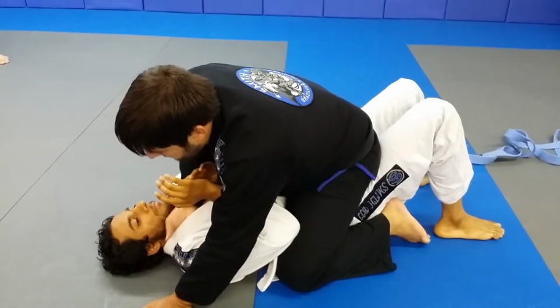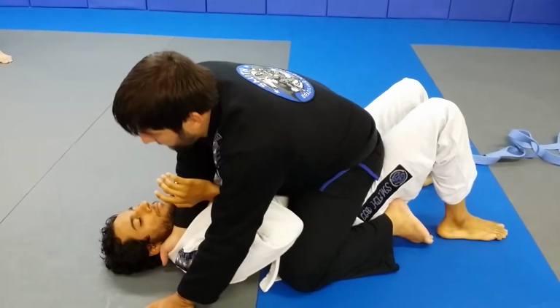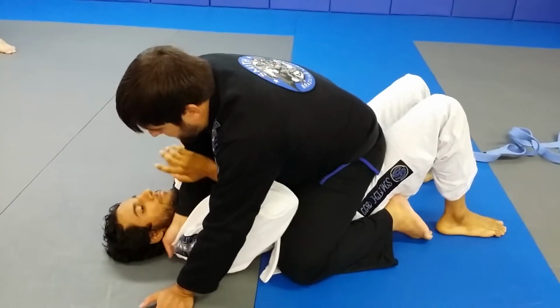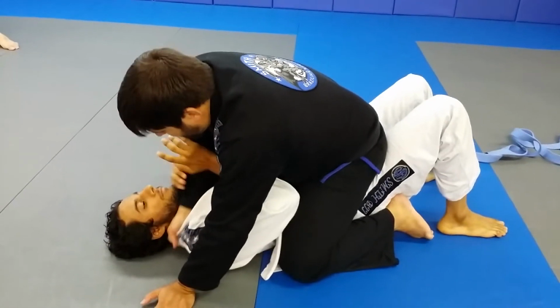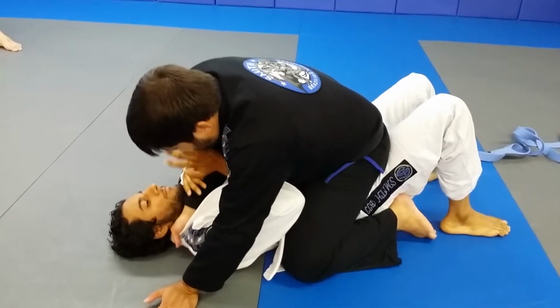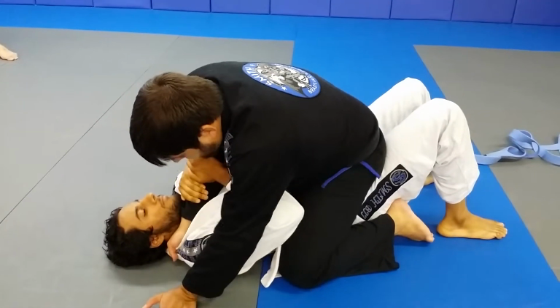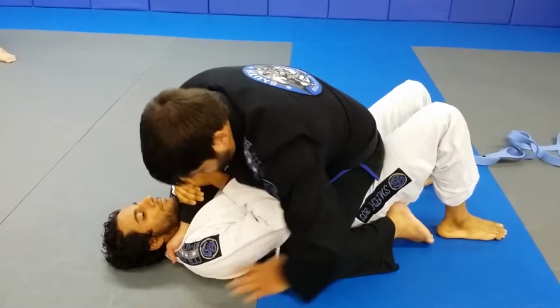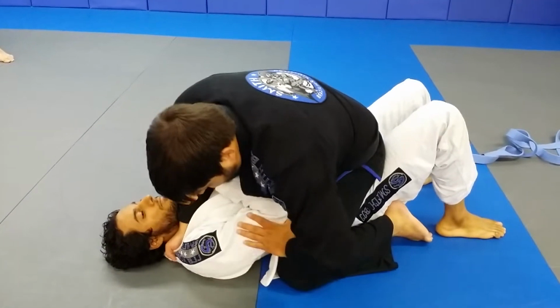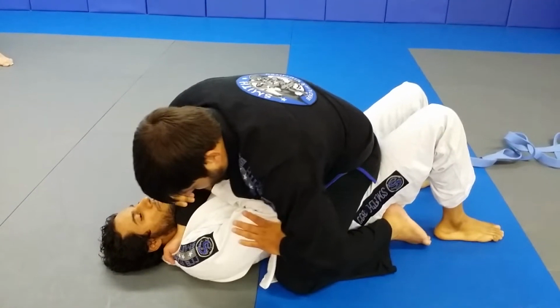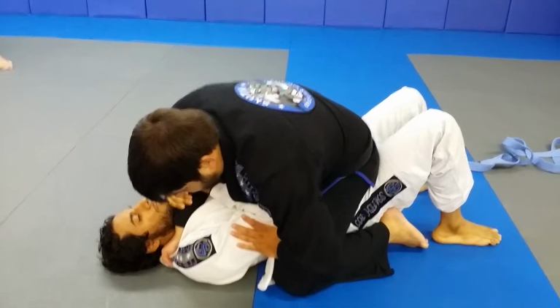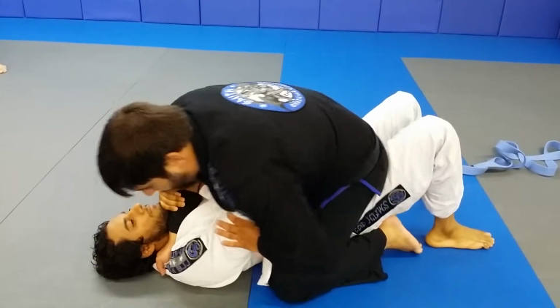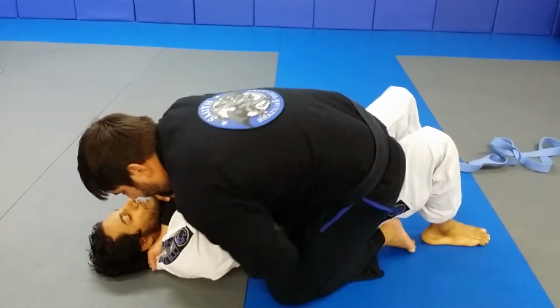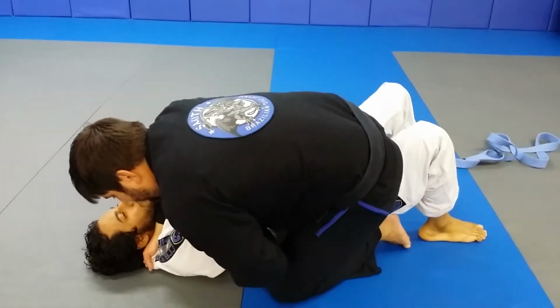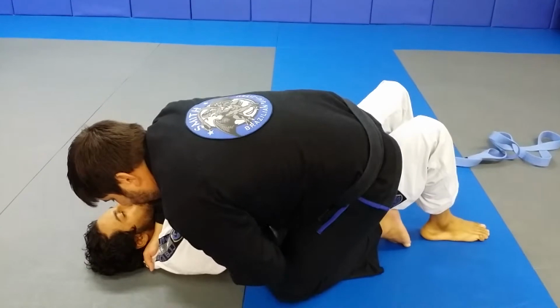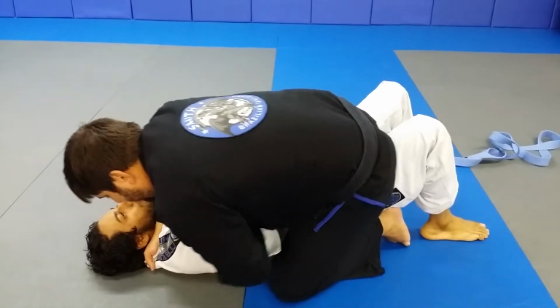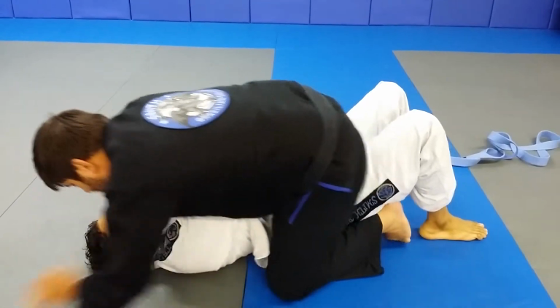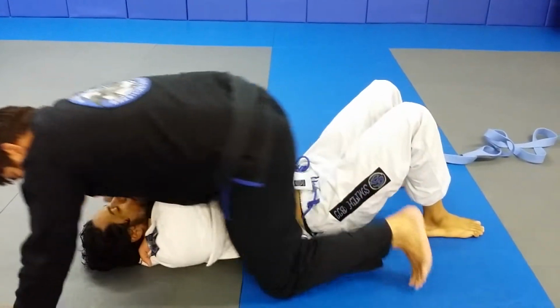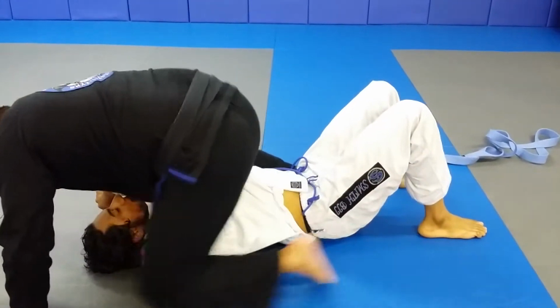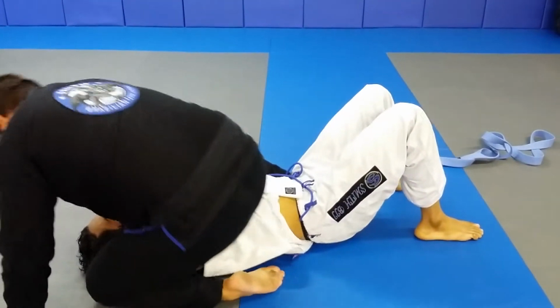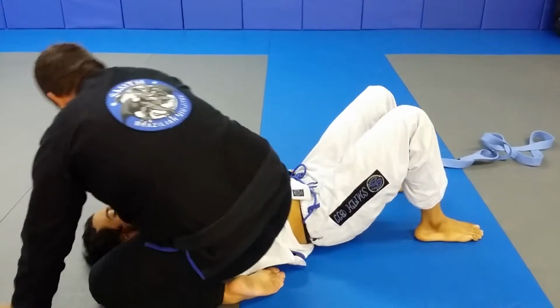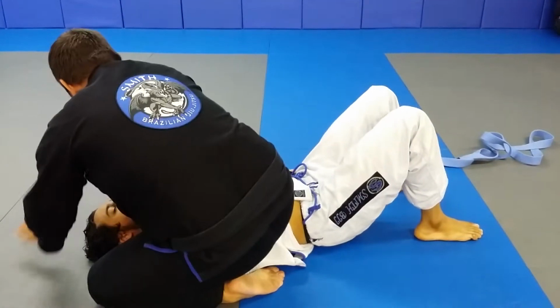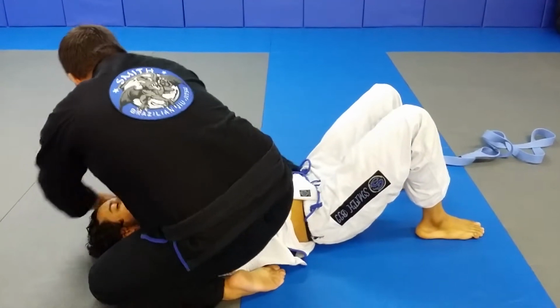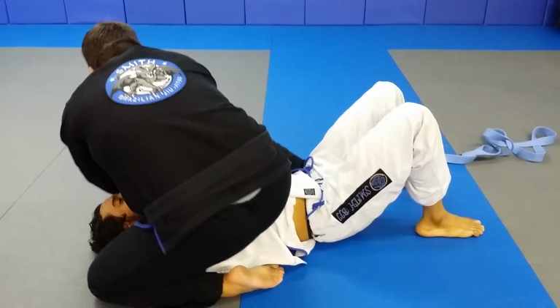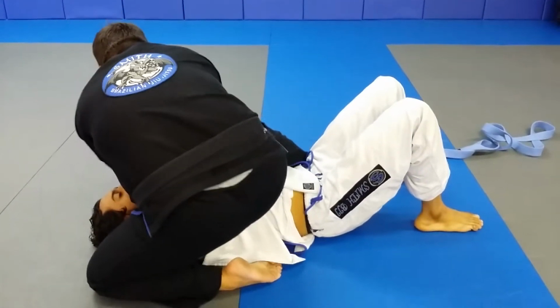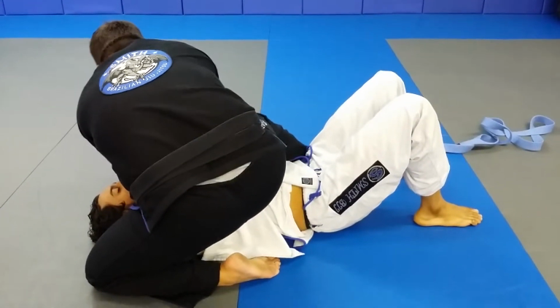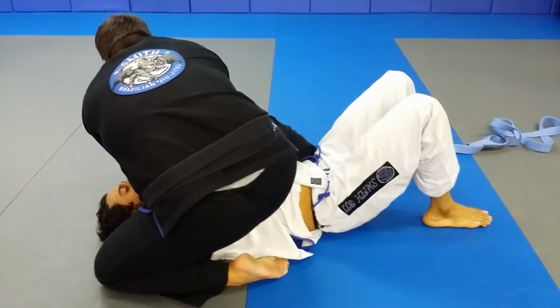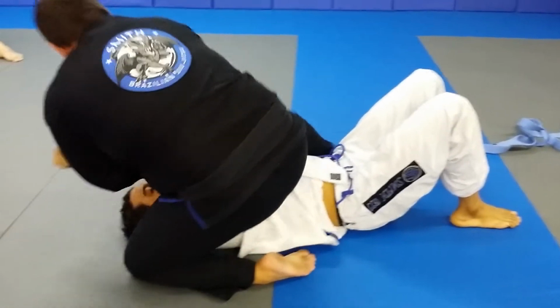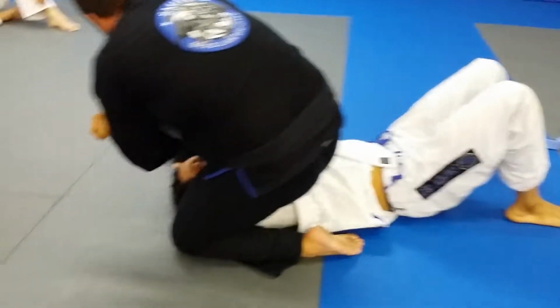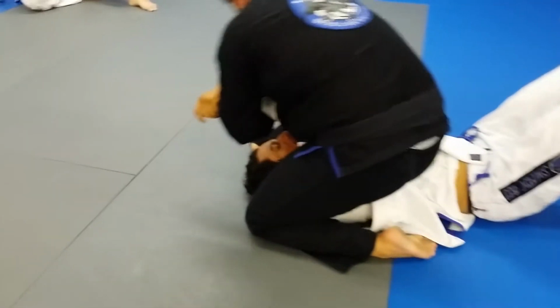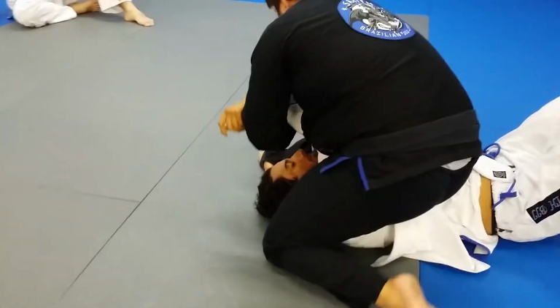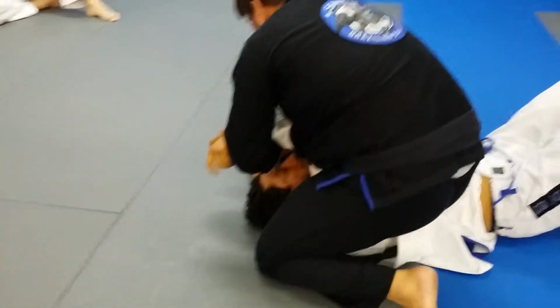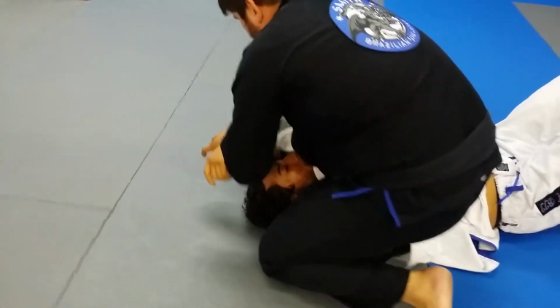Attack to the ass mount. So he grabs, pushes the elbow over, bring my stomach behind, bring my knee up, now reach over, pull his elbow up, and I'm here.